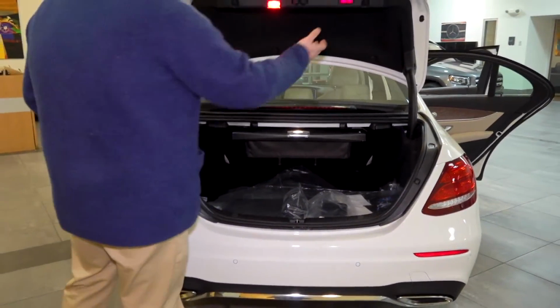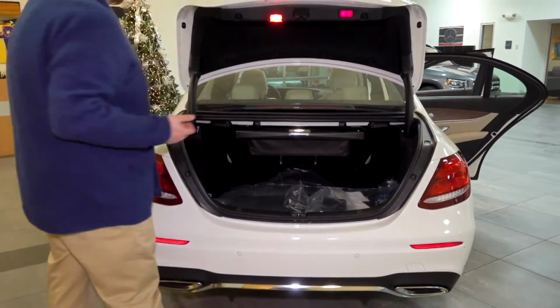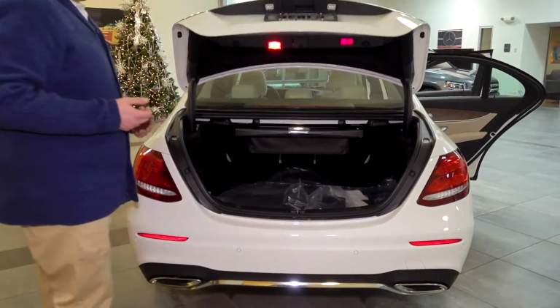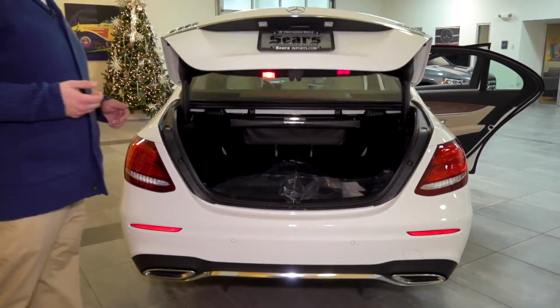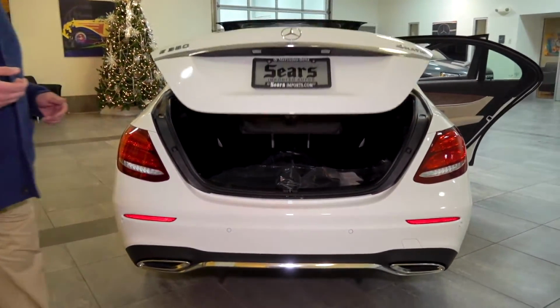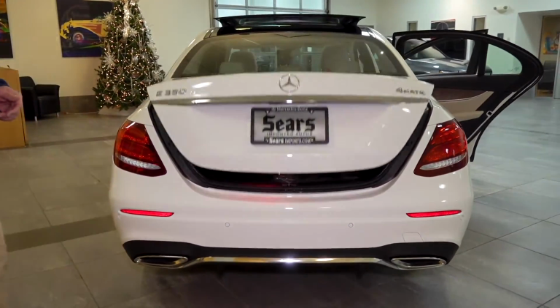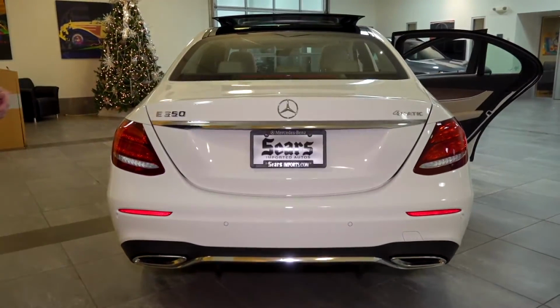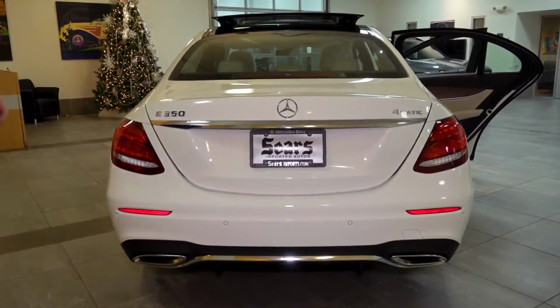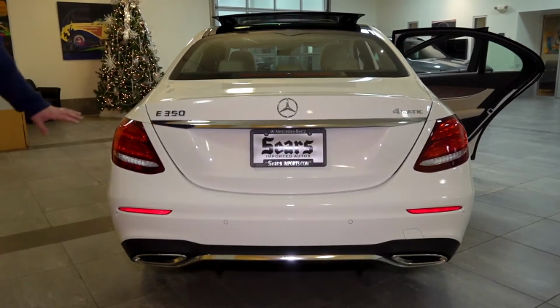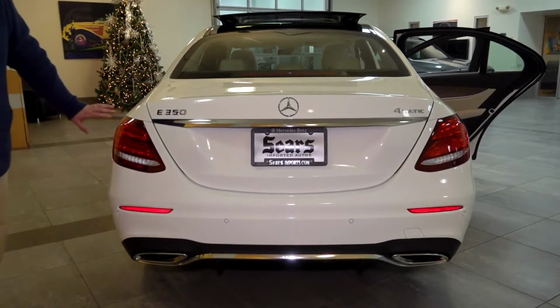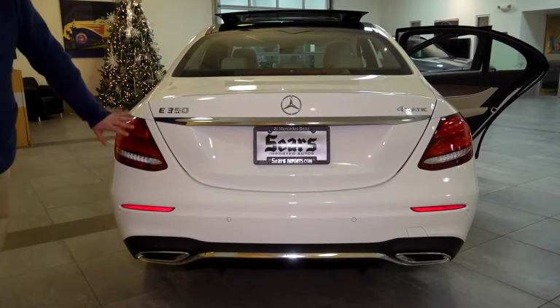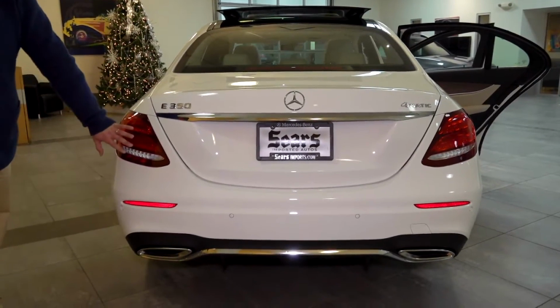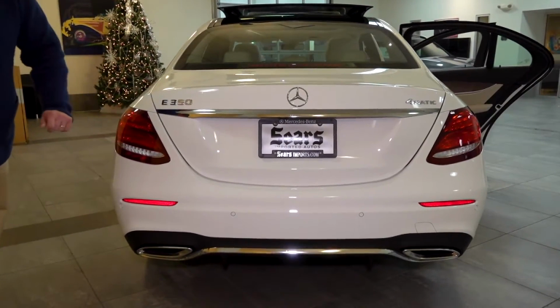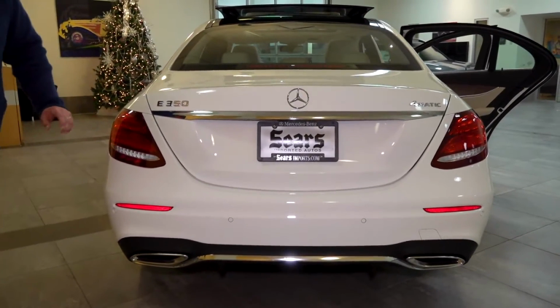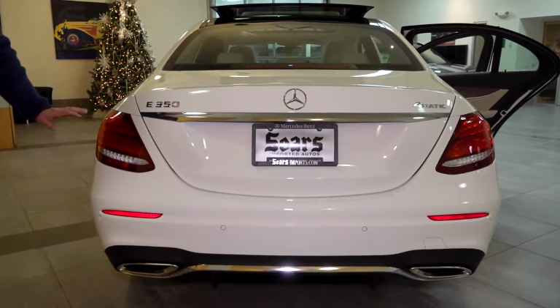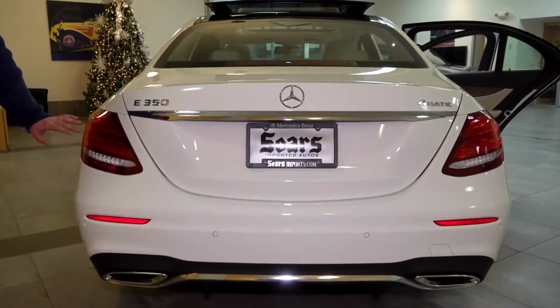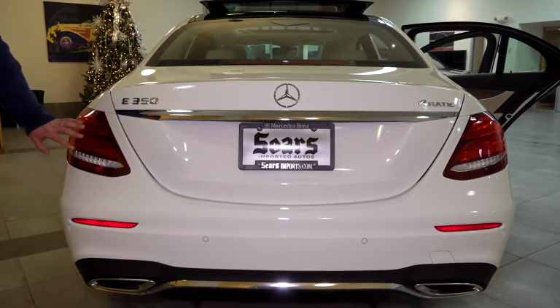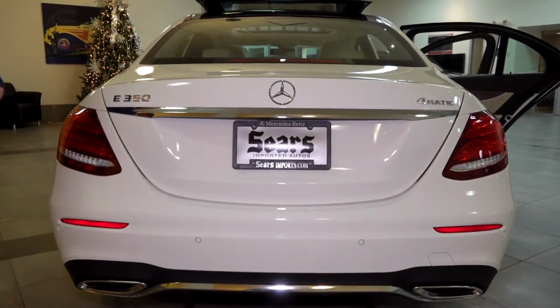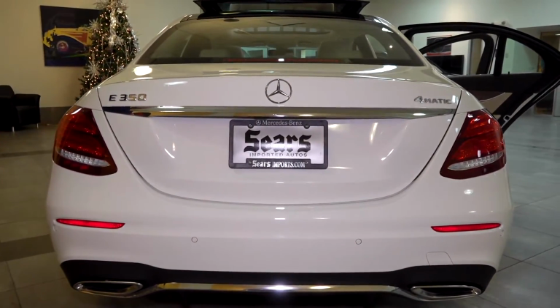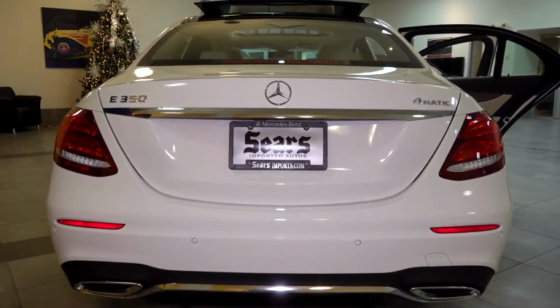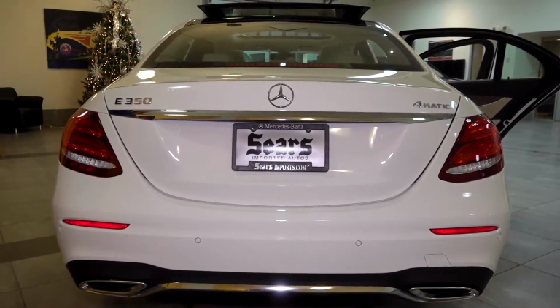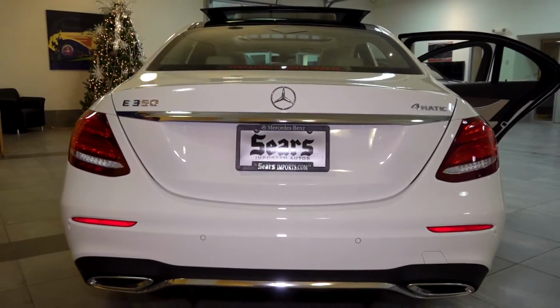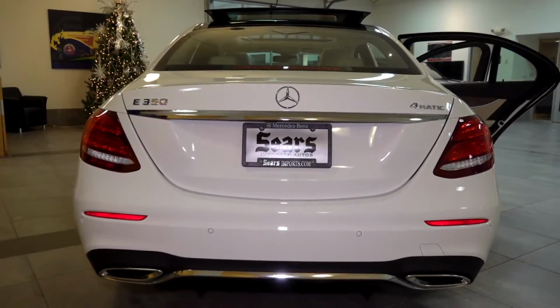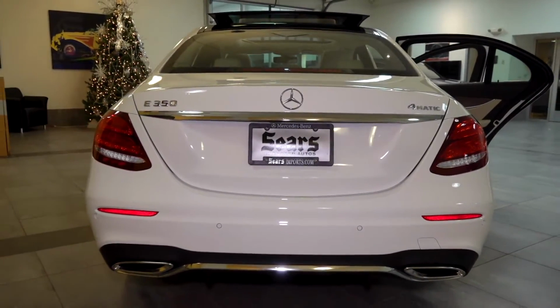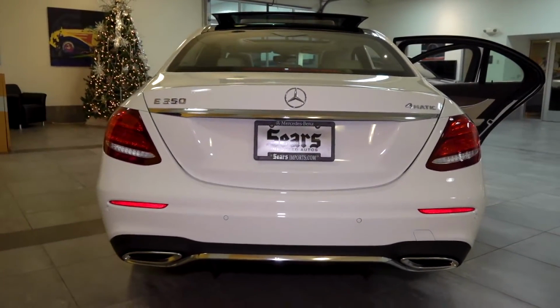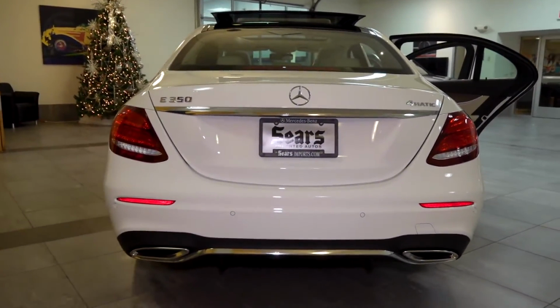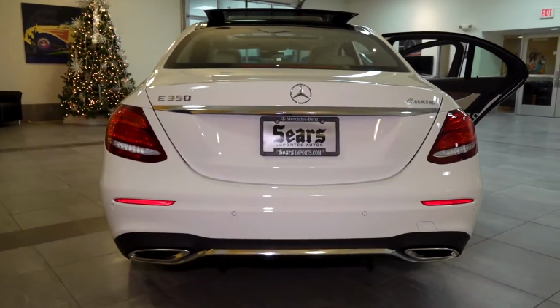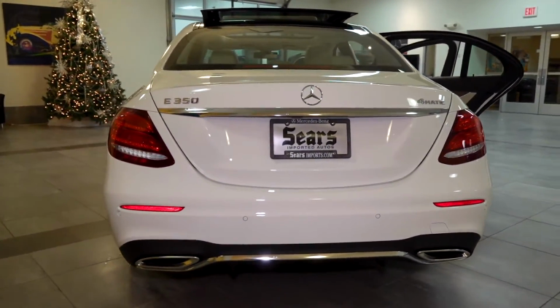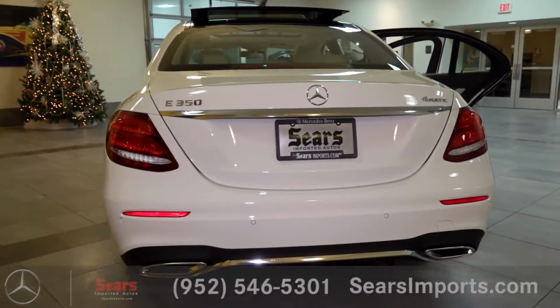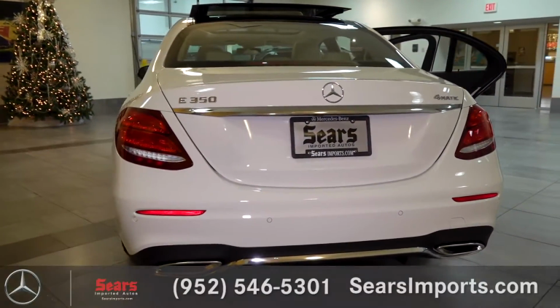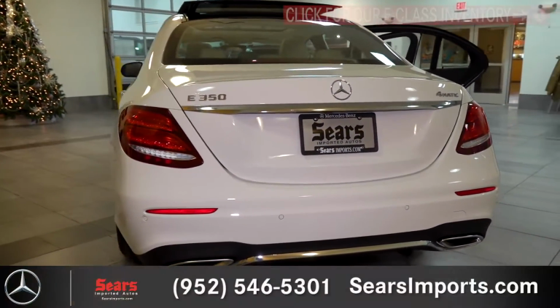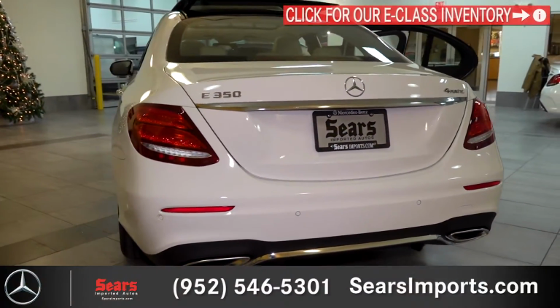Power close as well for the trunk — no heavy lifting. Complete LED tail lights have a beautiful sort of star effect to them at night with a really good light signature, so you're going to be noticed and it definitely keeps you safer.